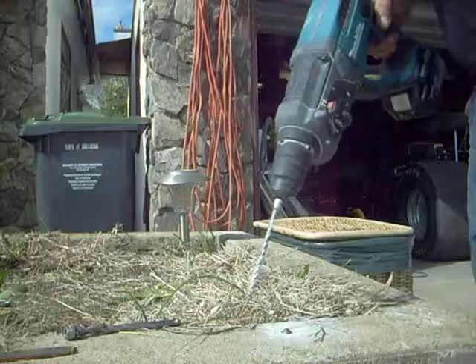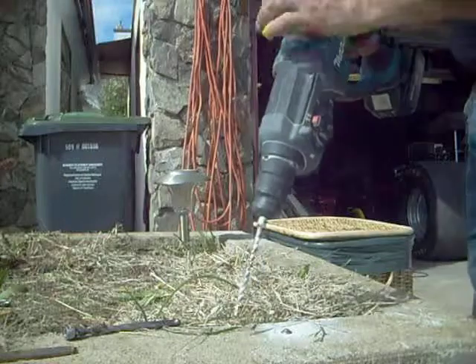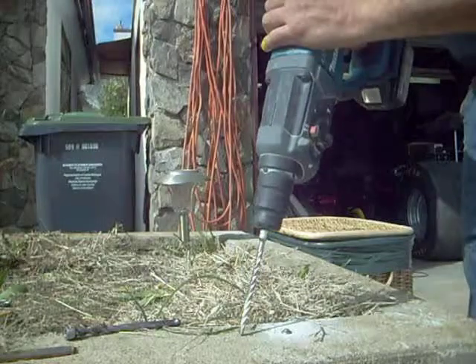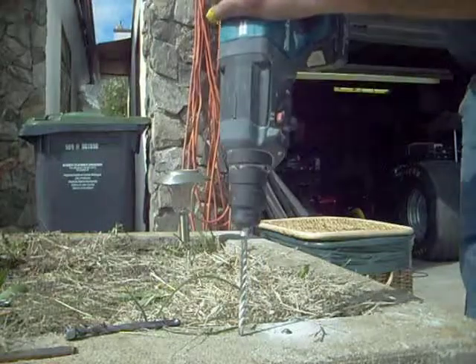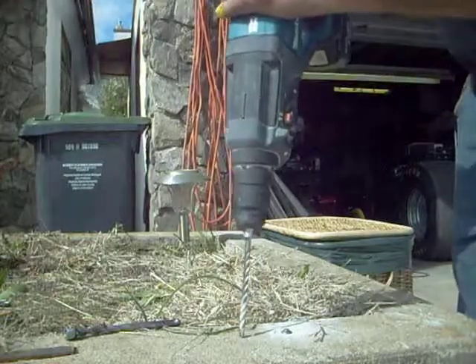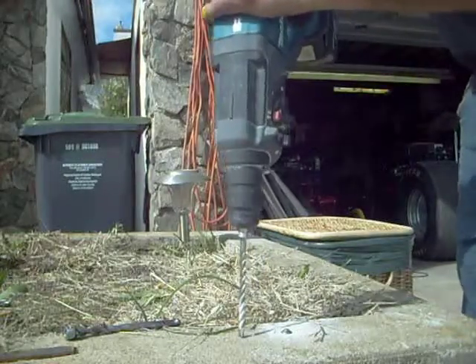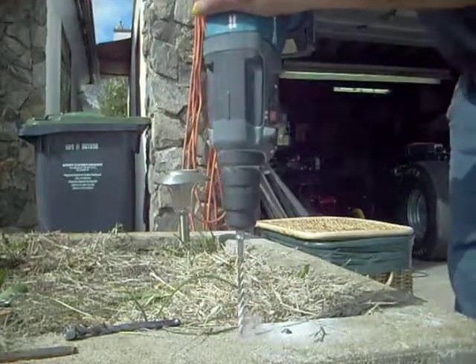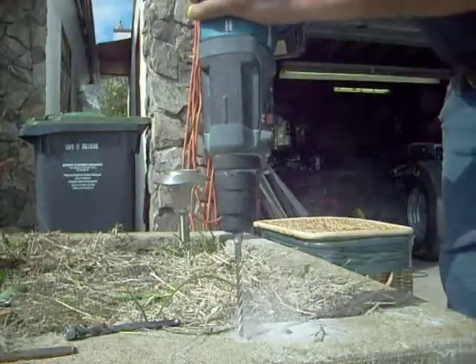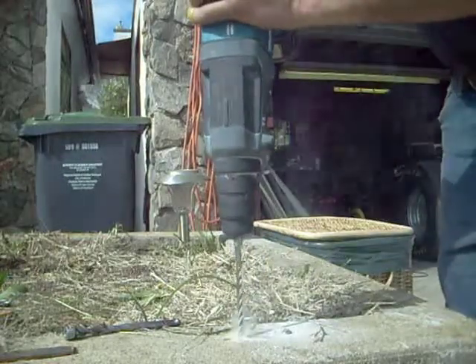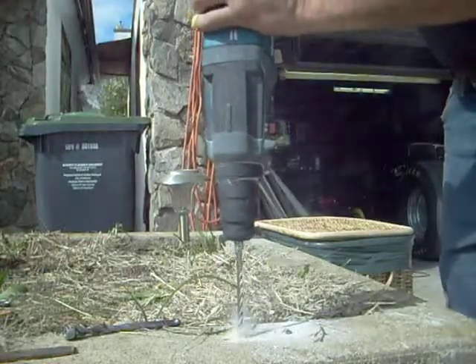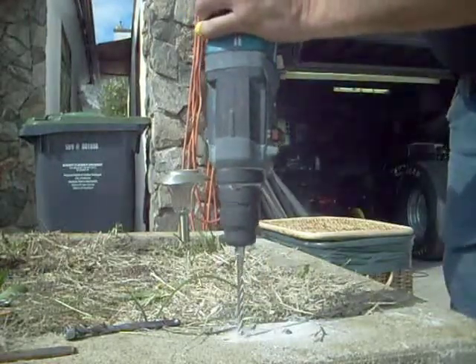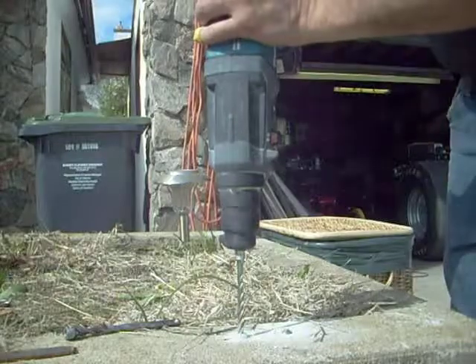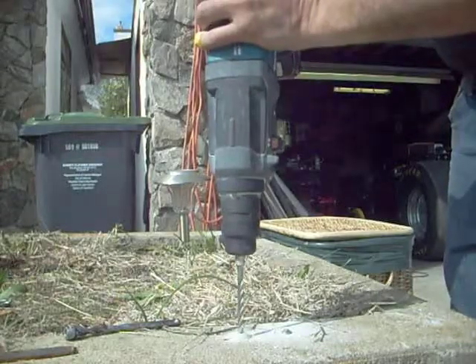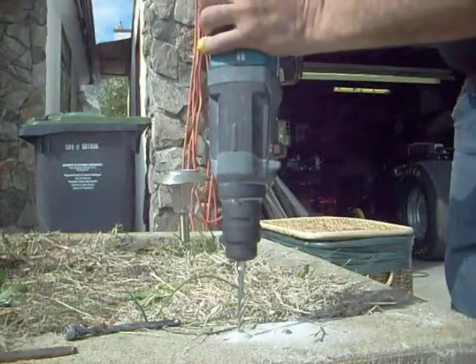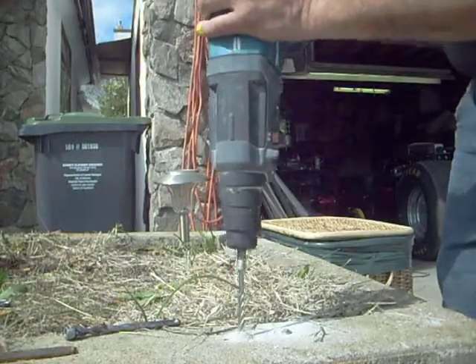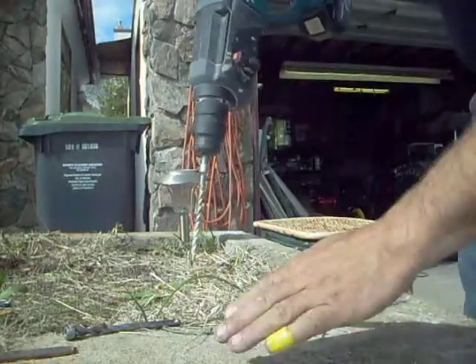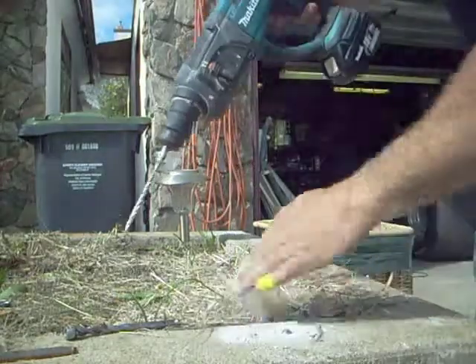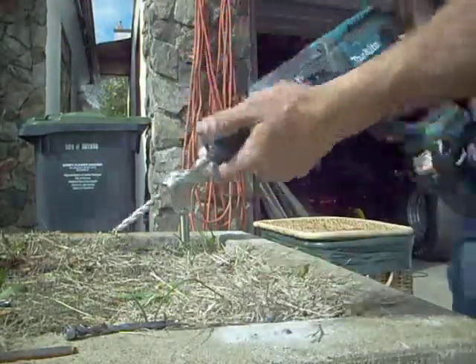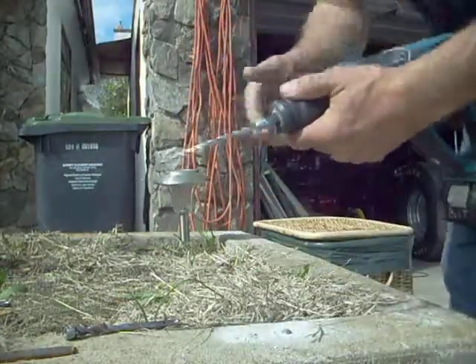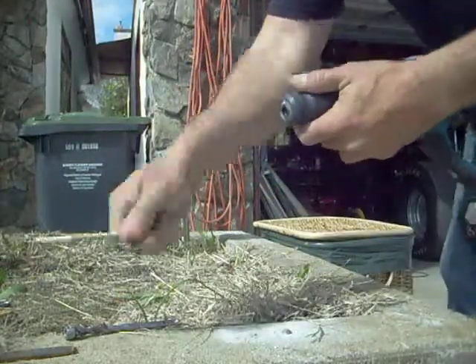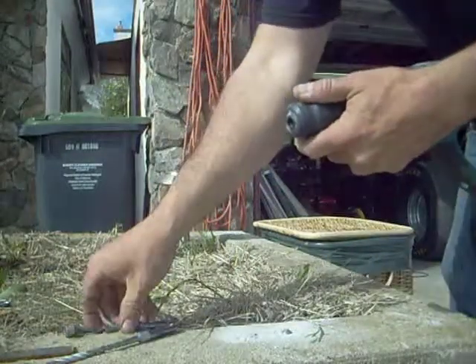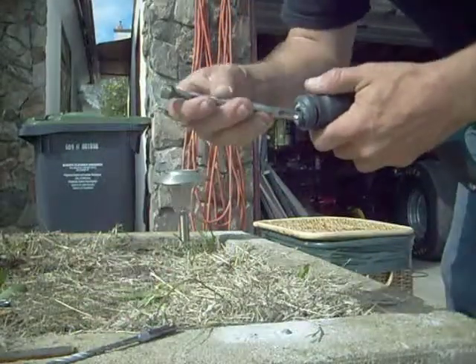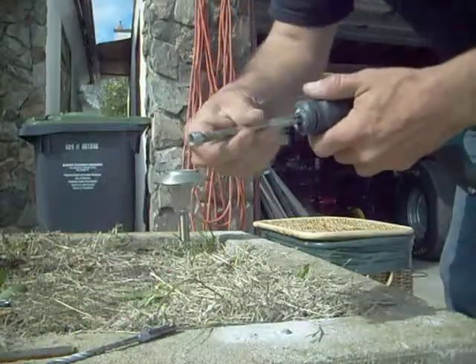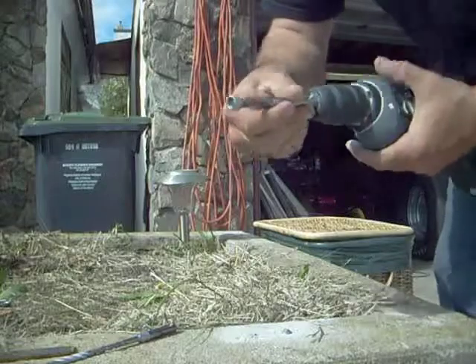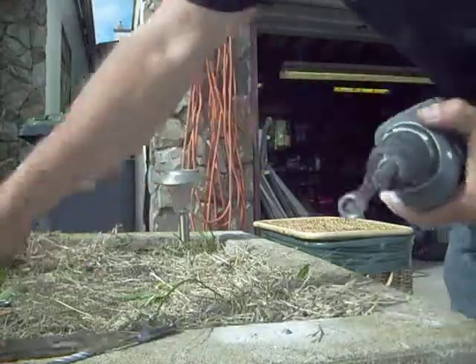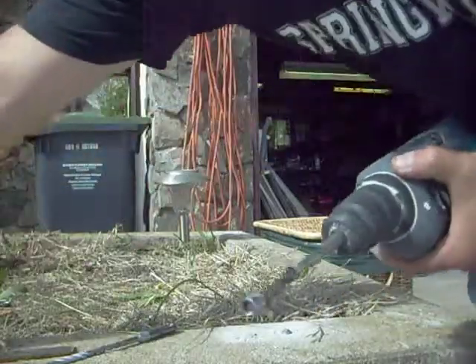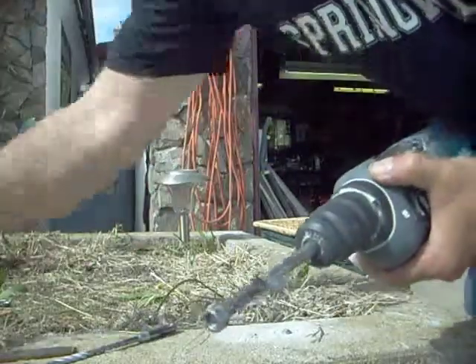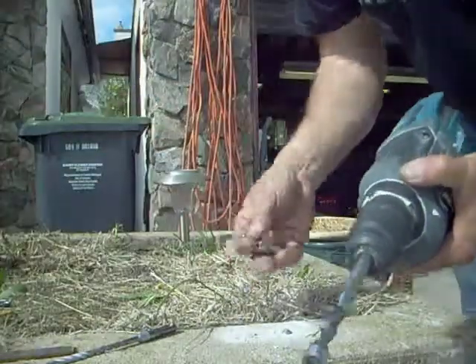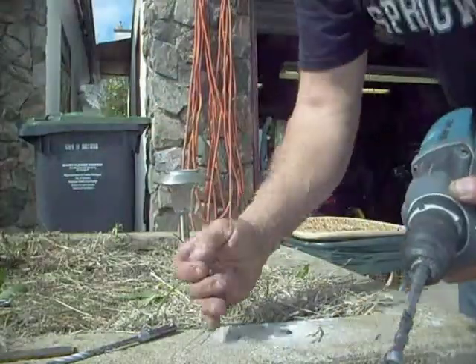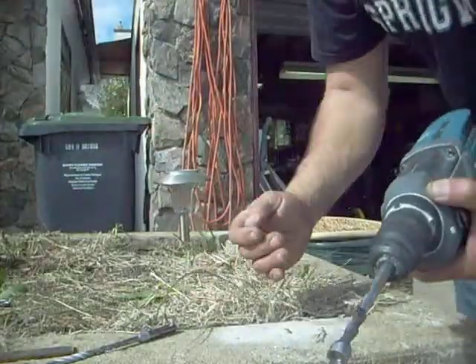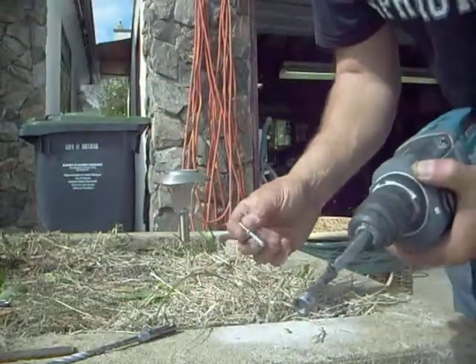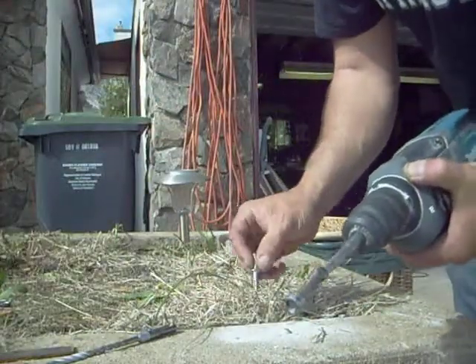This is a shot of the drilling process. Change to the BIT bit, or maybe it can be the DeWalt bit.